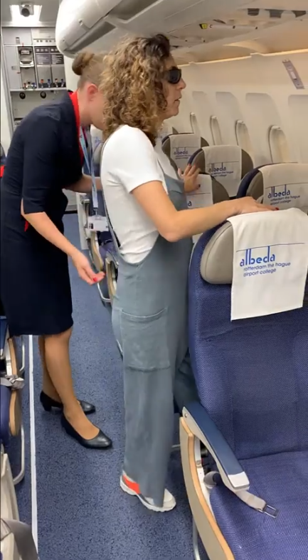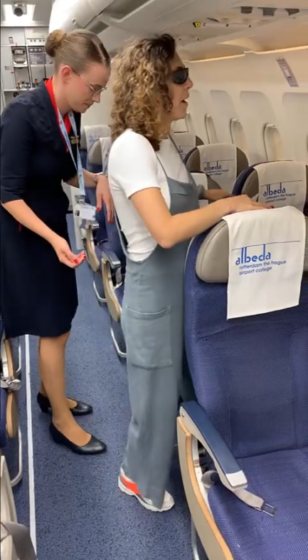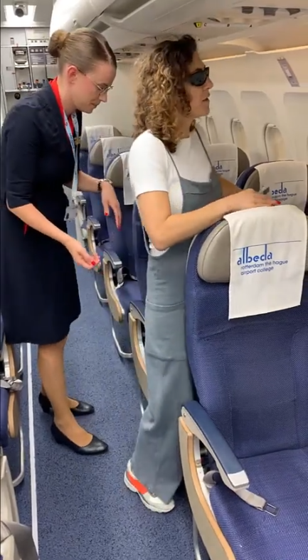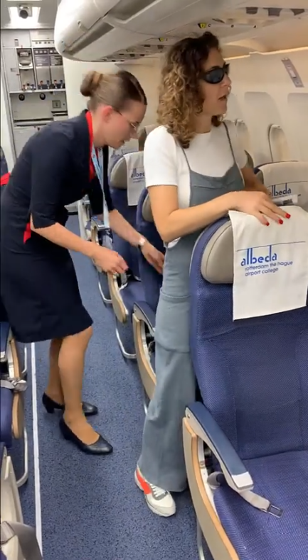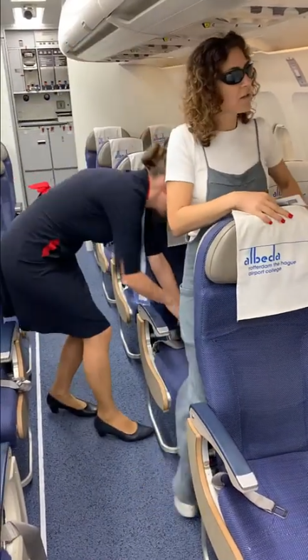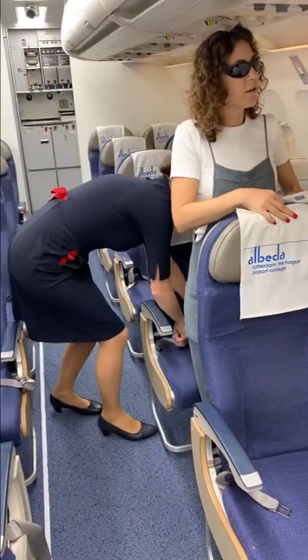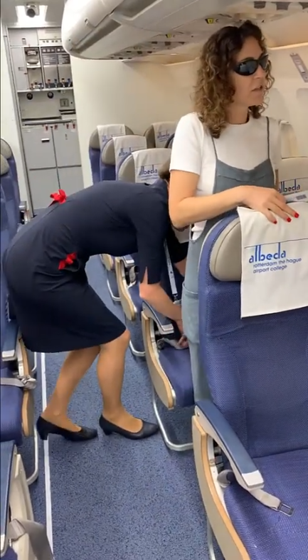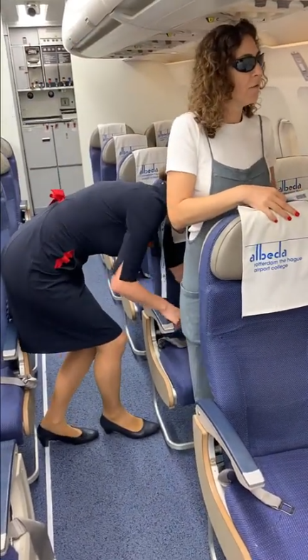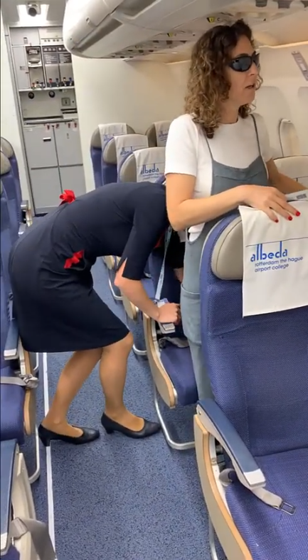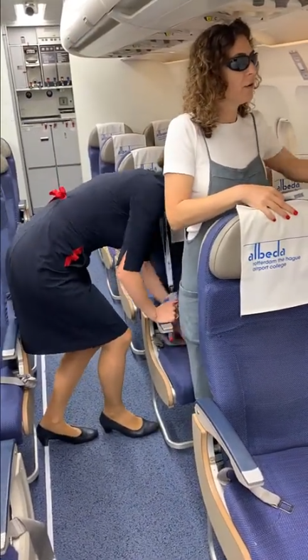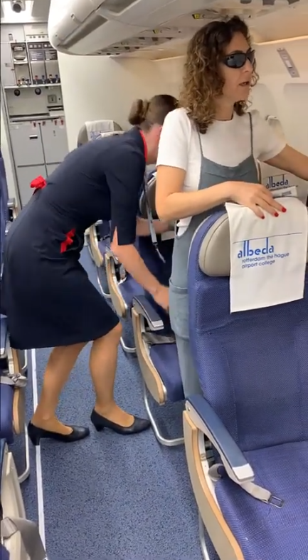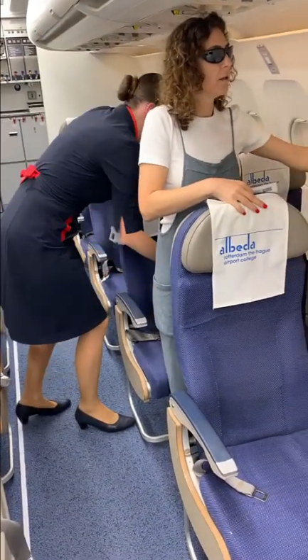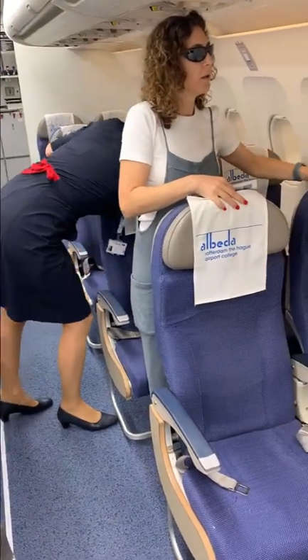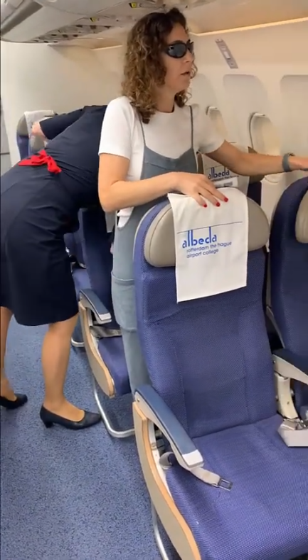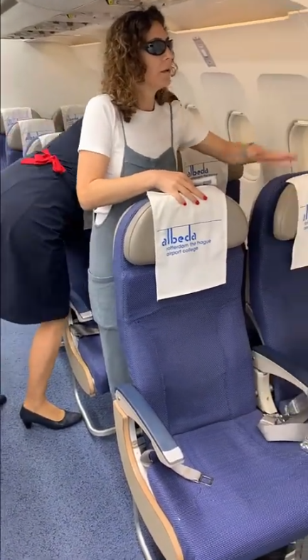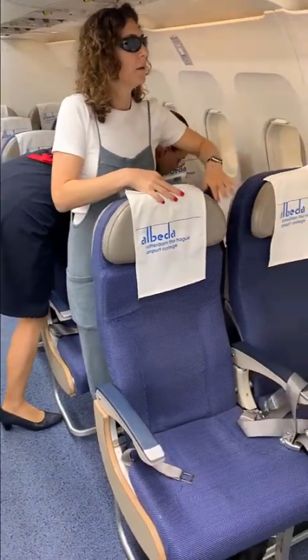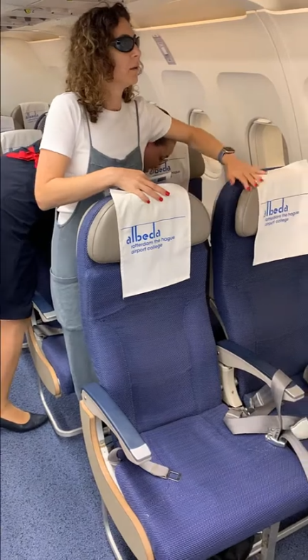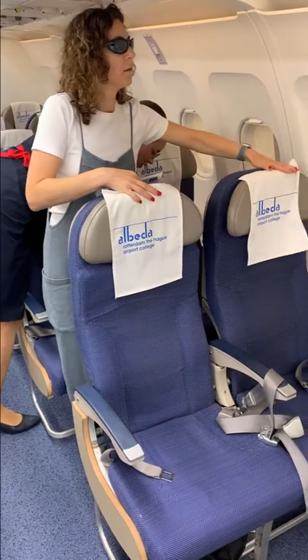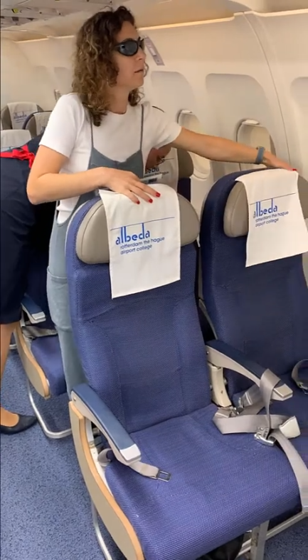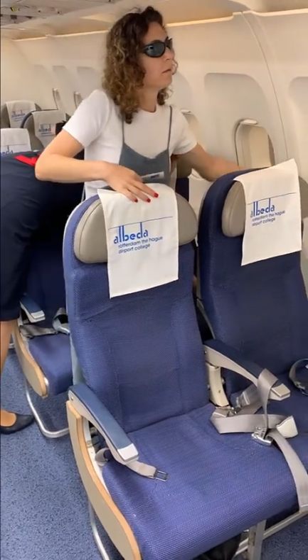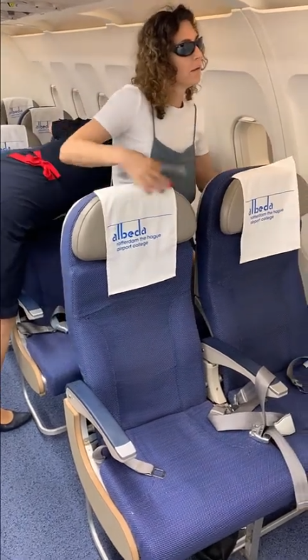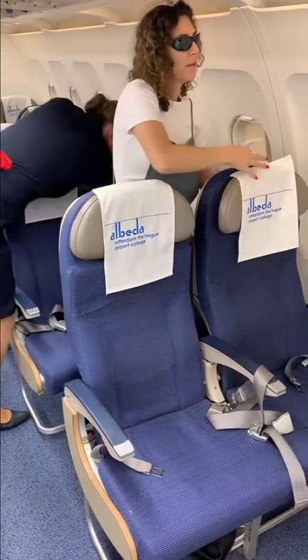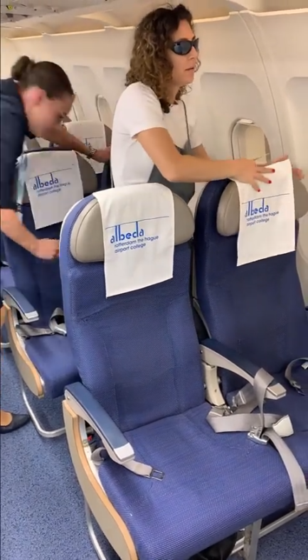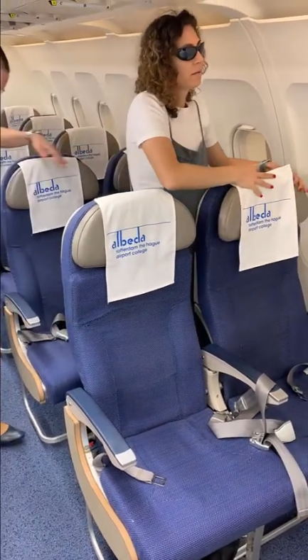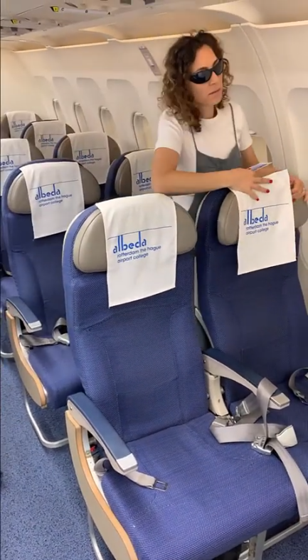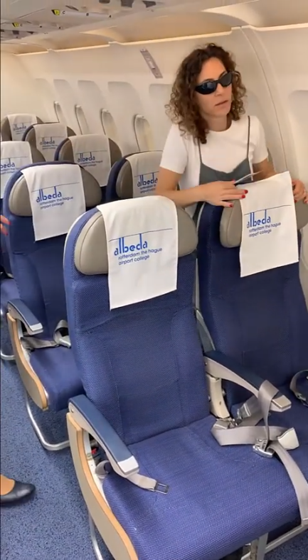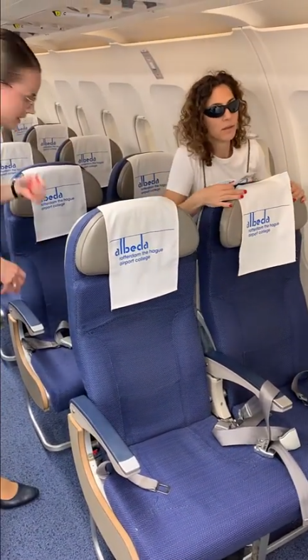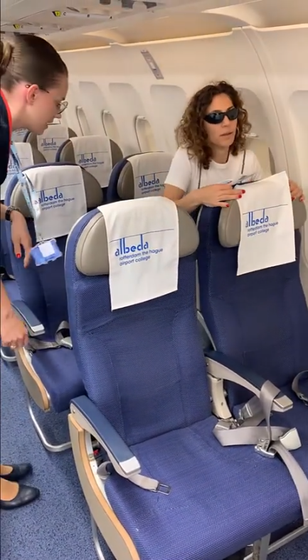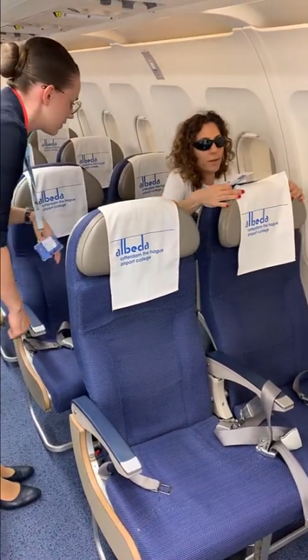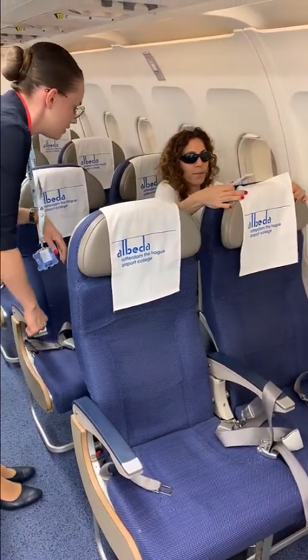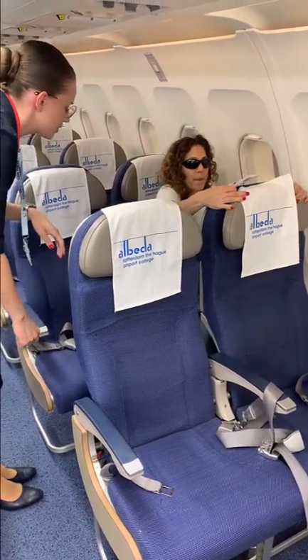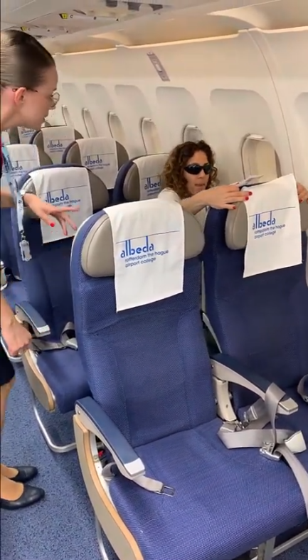Do I have to take a seat over here or? No, next to the window — the next seat. Sorry. Okay. Okay, very good.